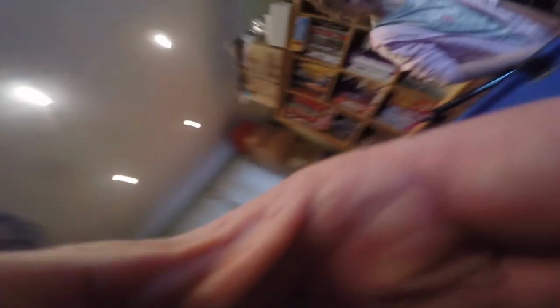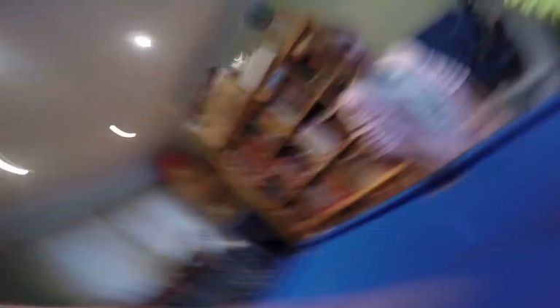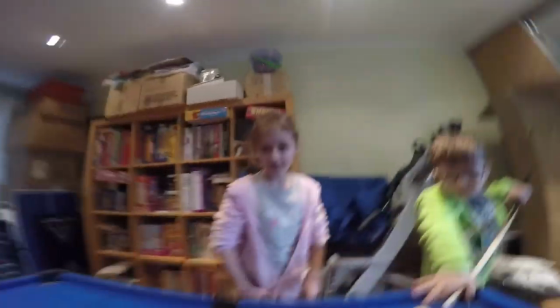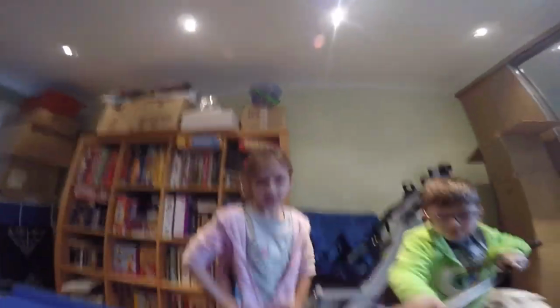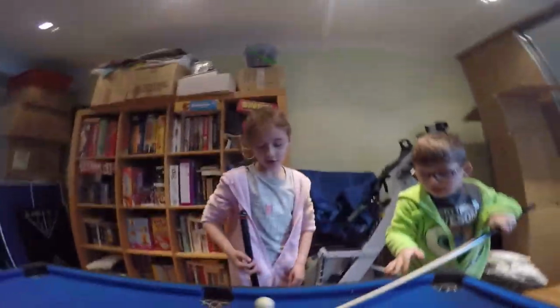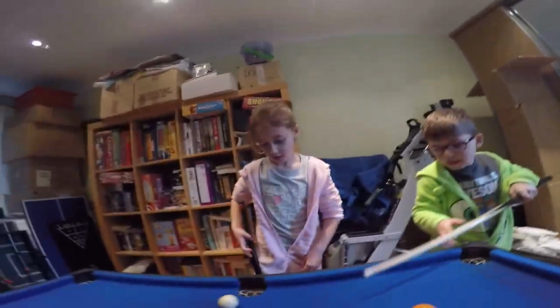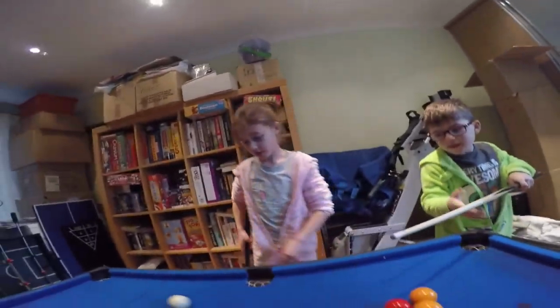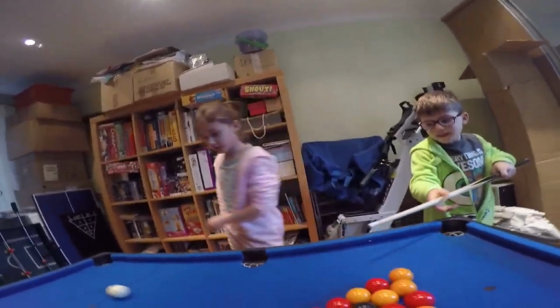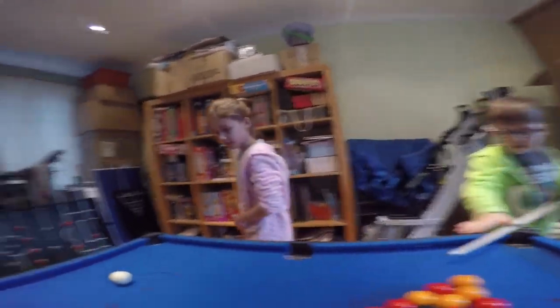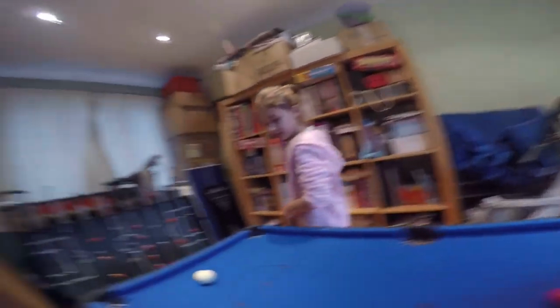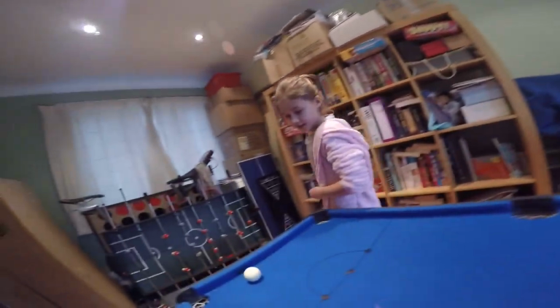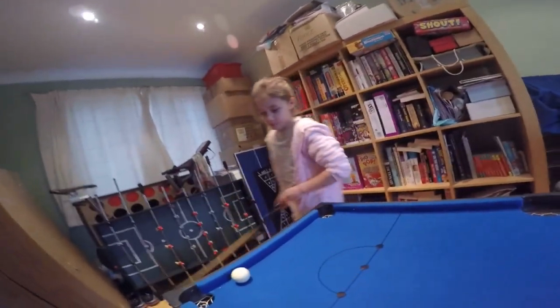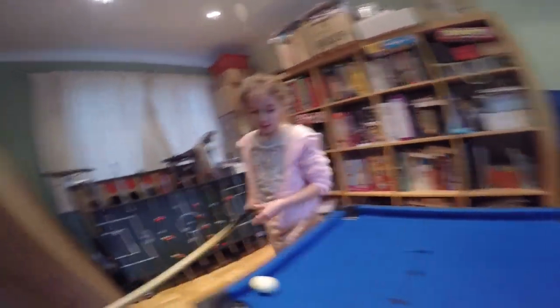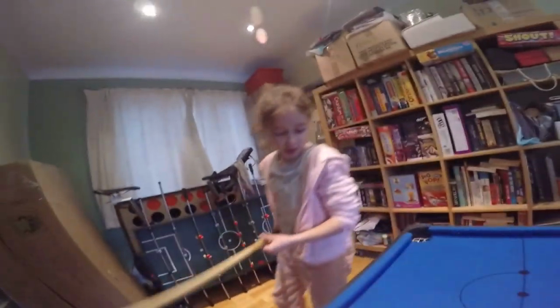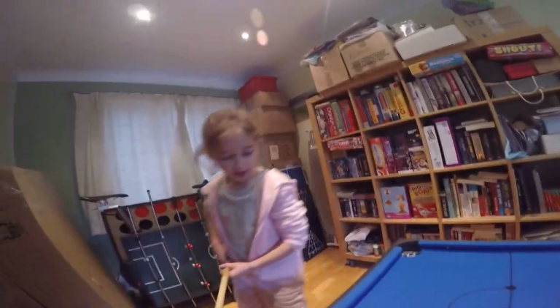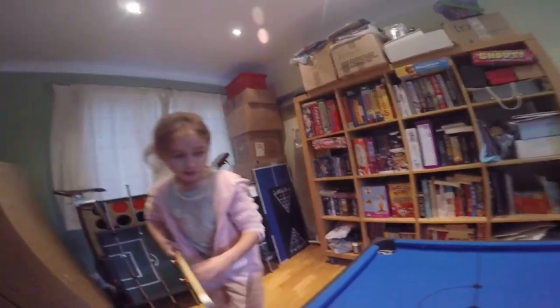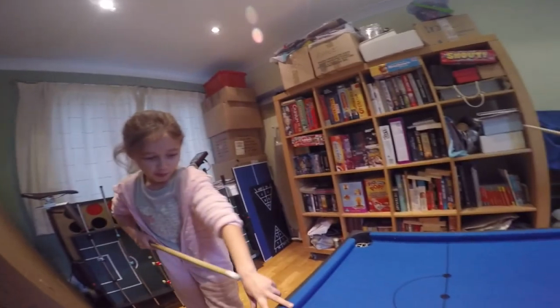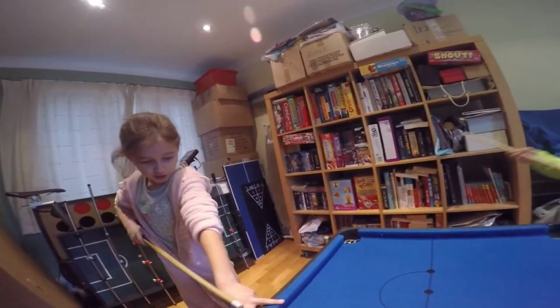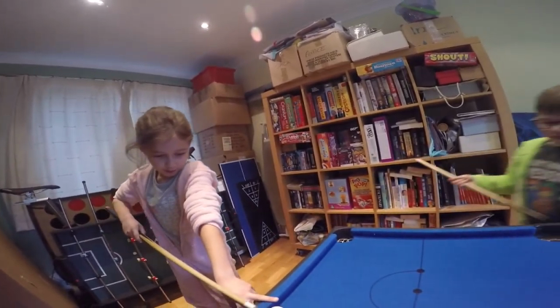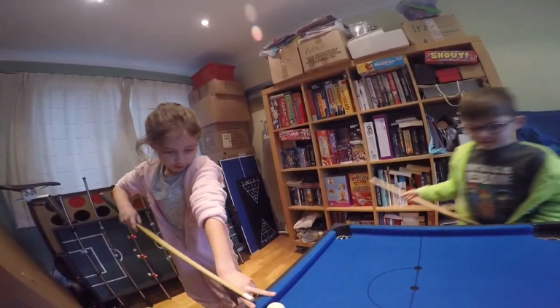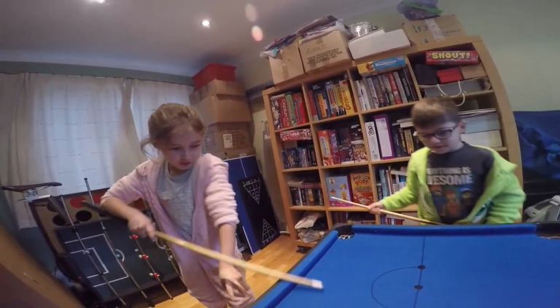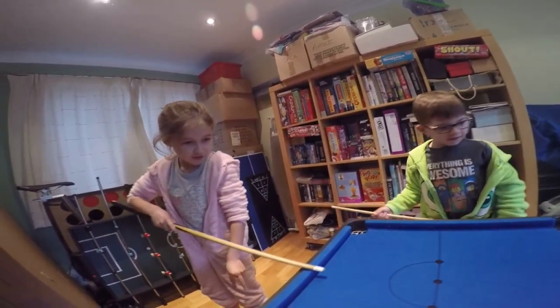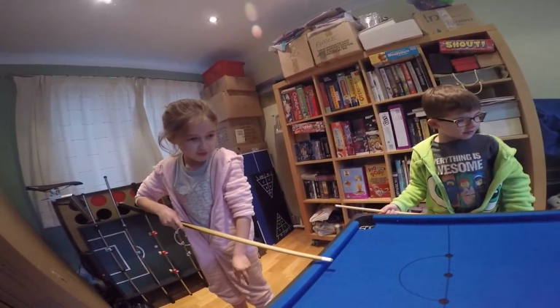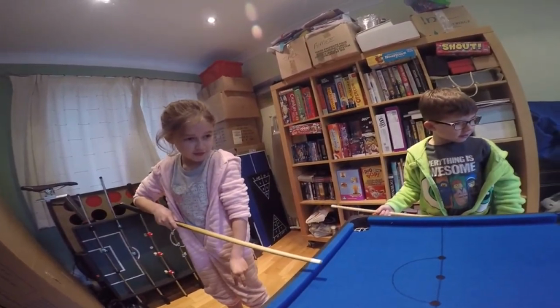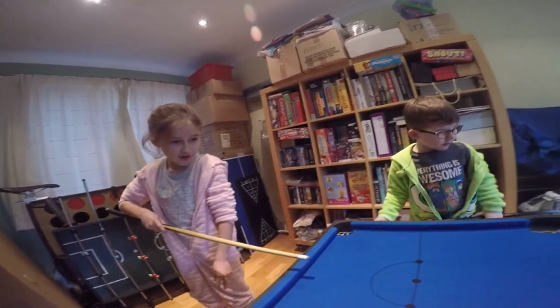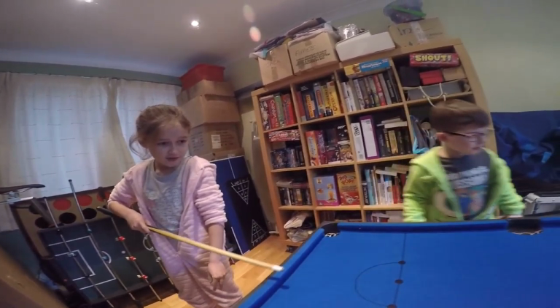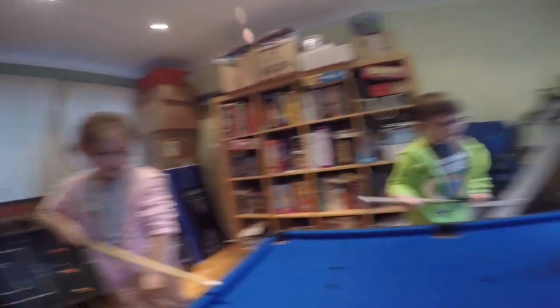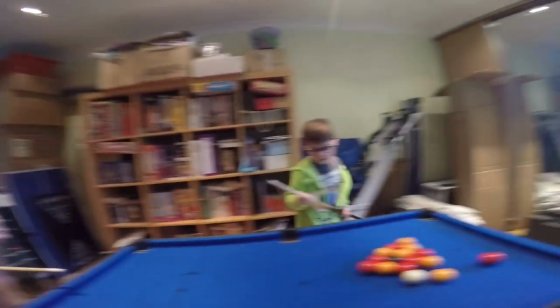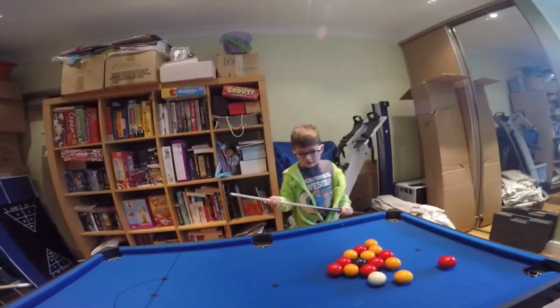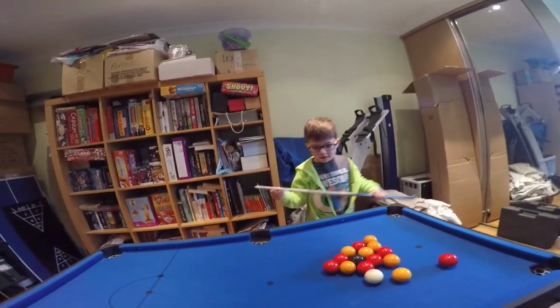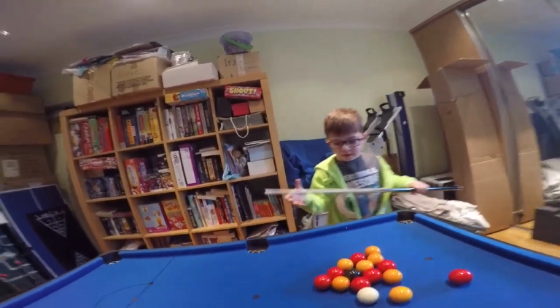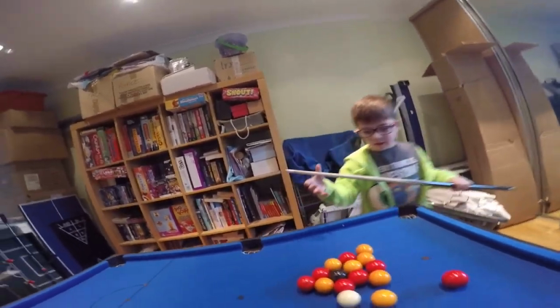Hi guys. At the moment we are playing with the pool table. That's it bud, well done. I think I'm getting better.